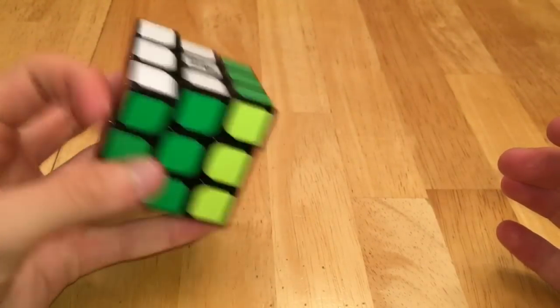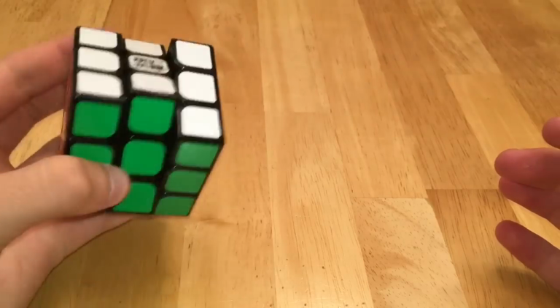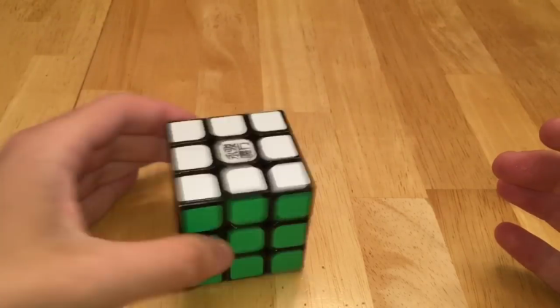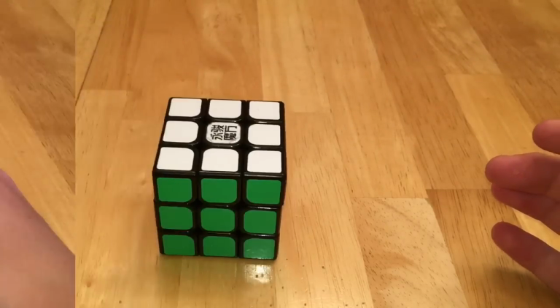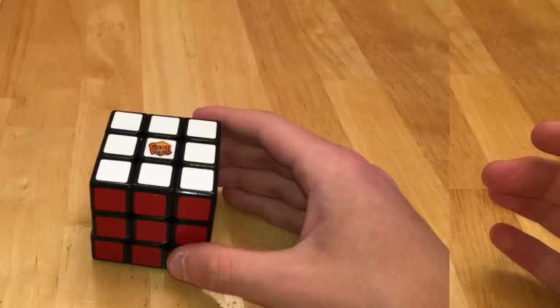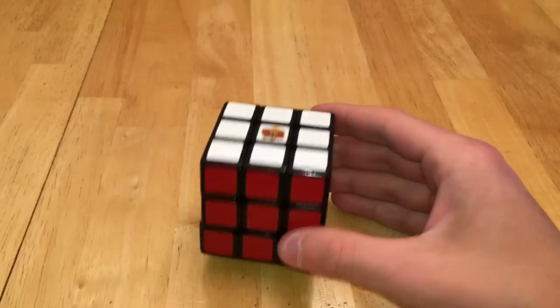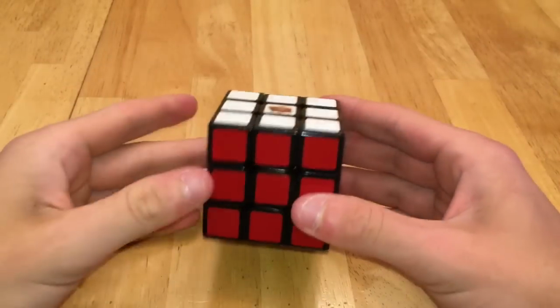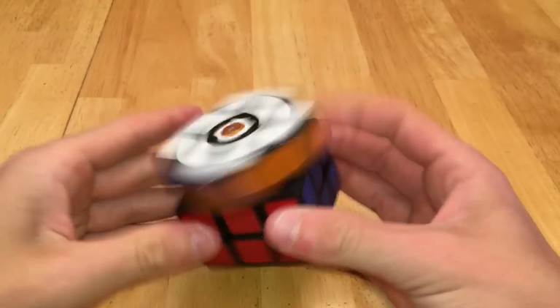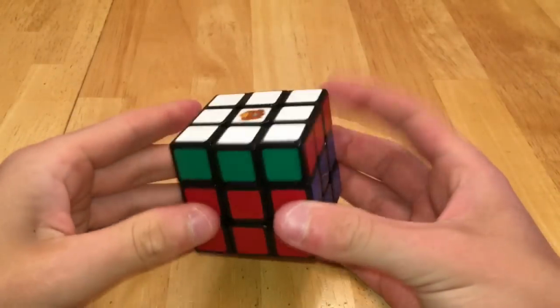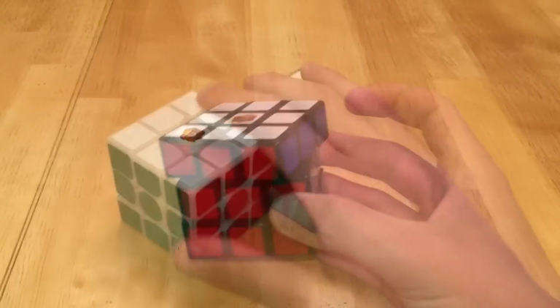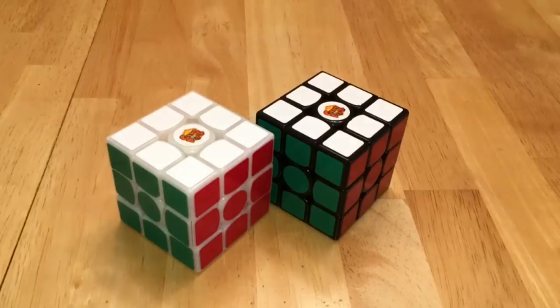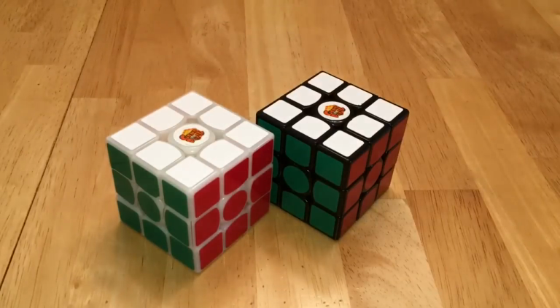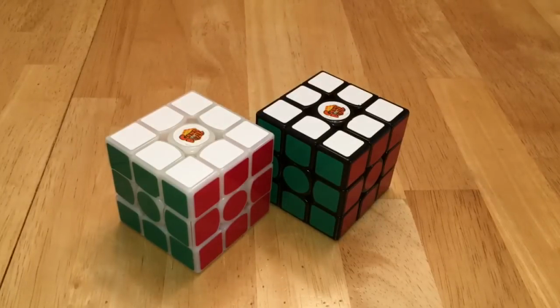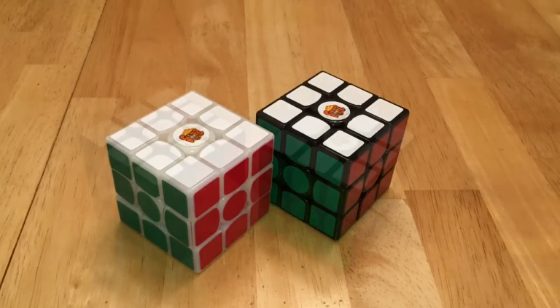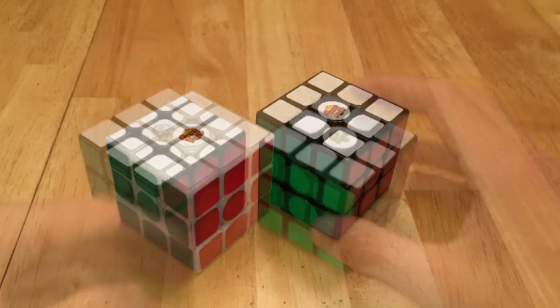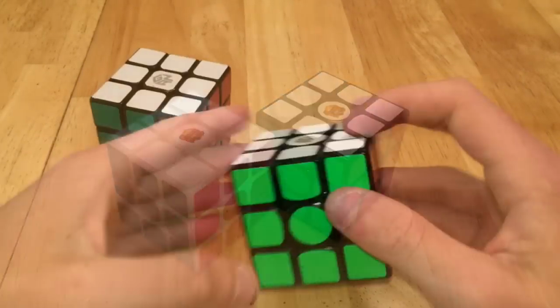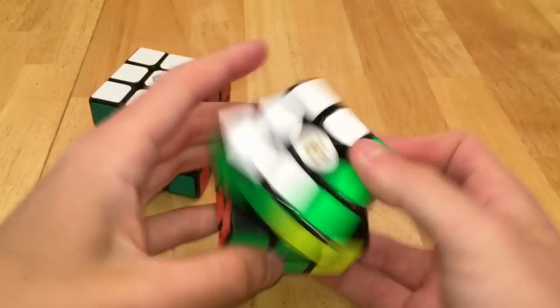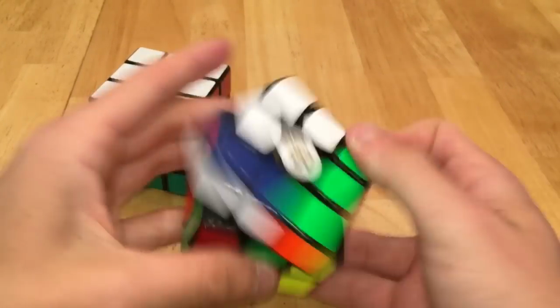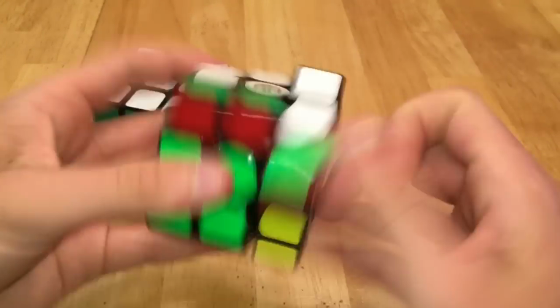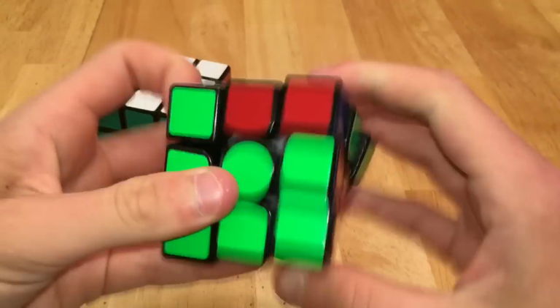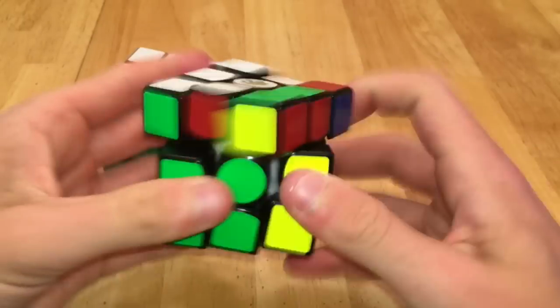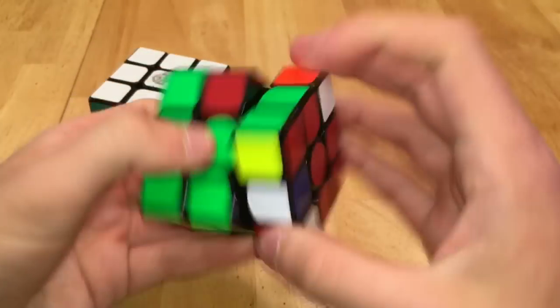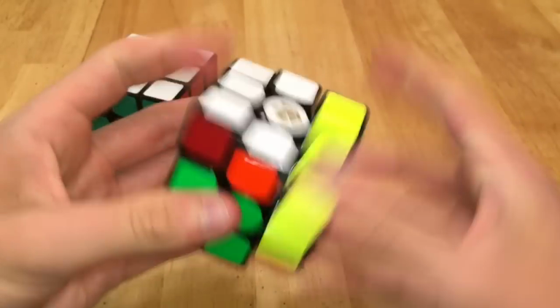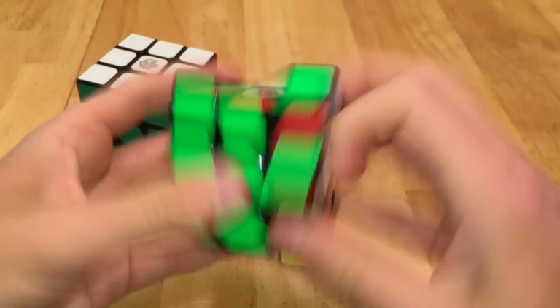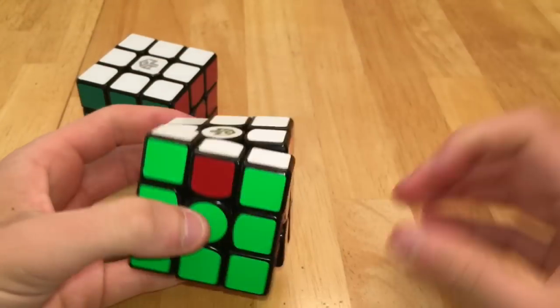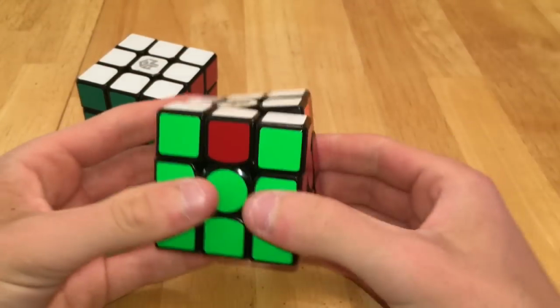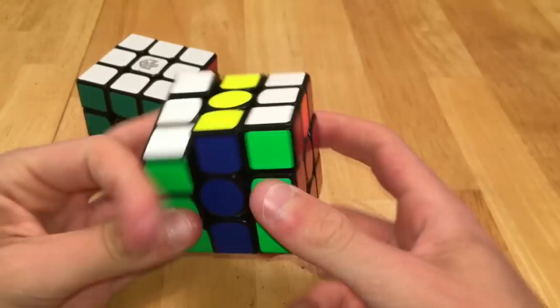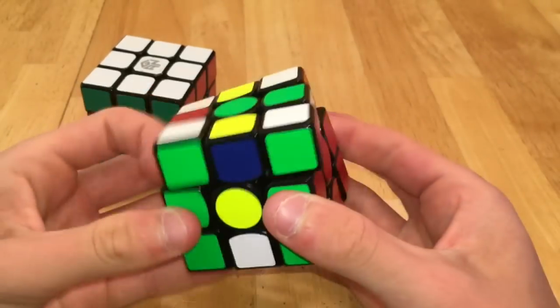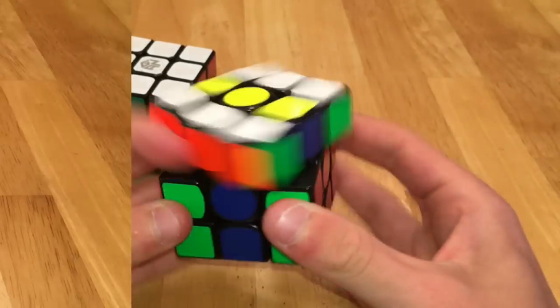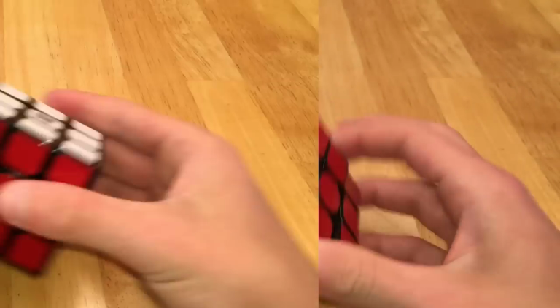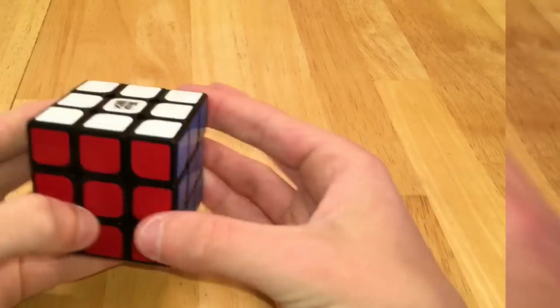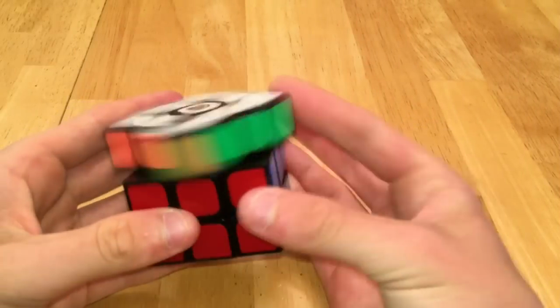Next I have my Gans puzzles. I don't have a V1 but I have a V2, and I have two 357s and two 356s. The old one is a lot worse than the new one — the new one I really like.